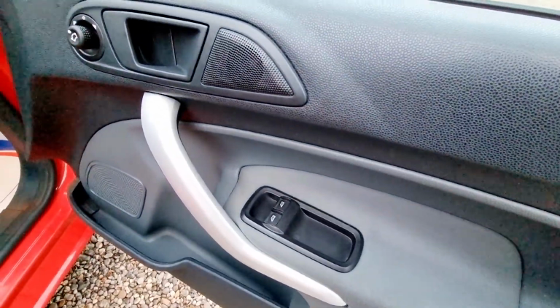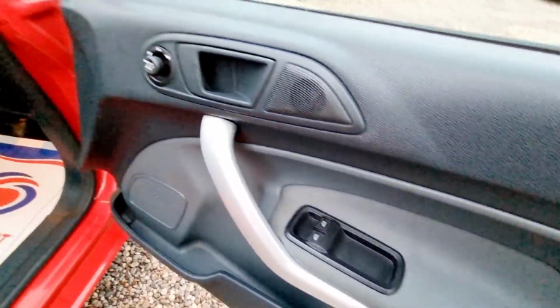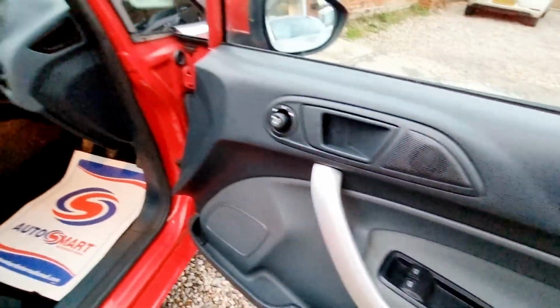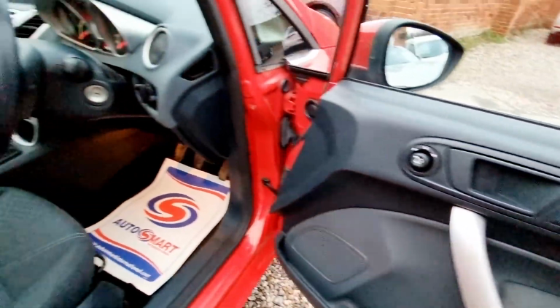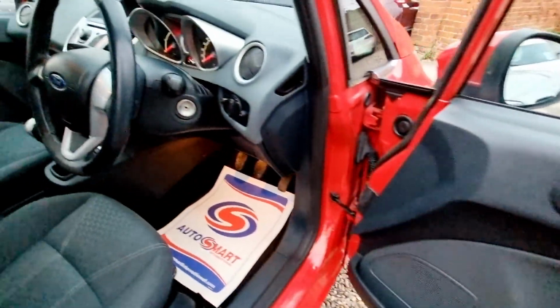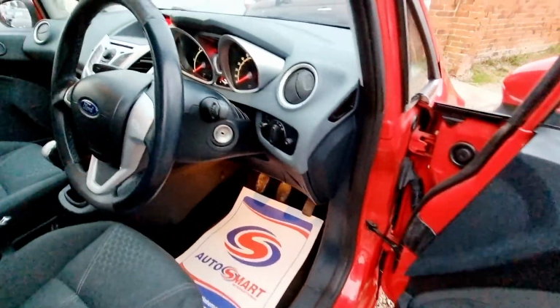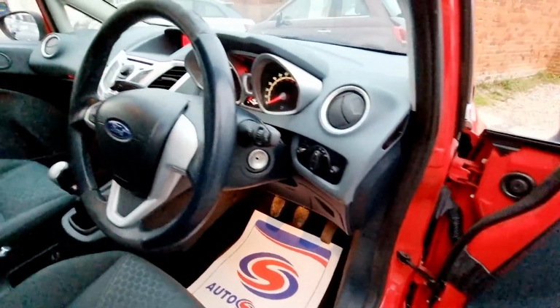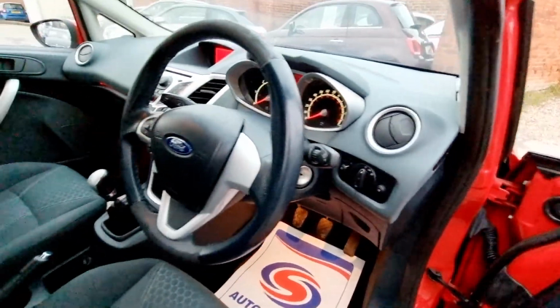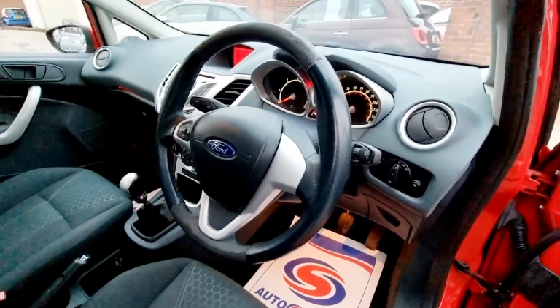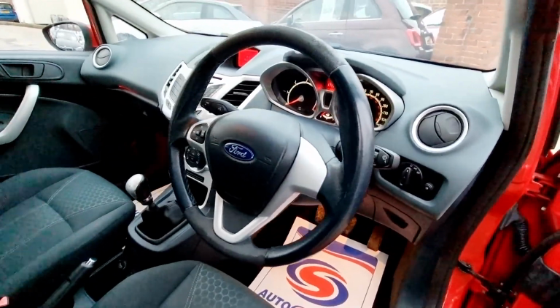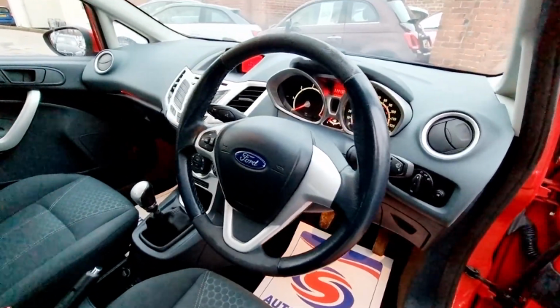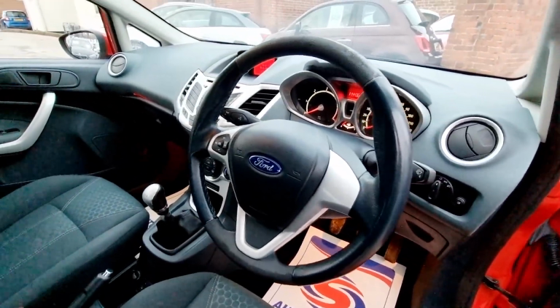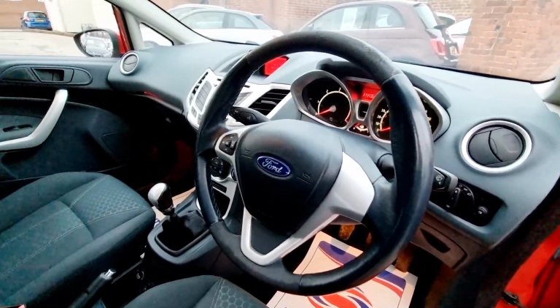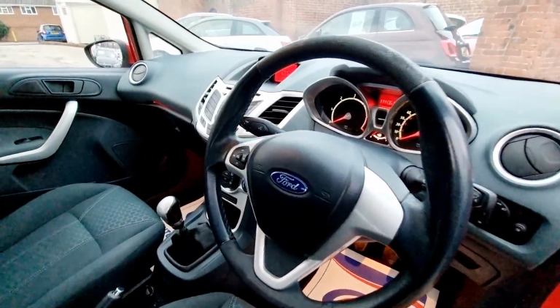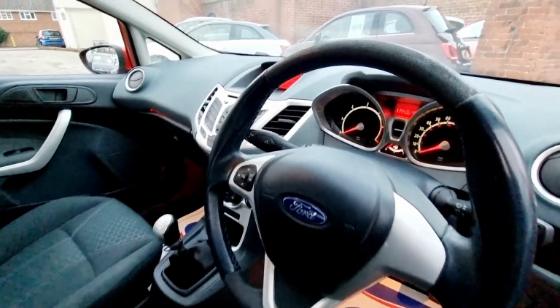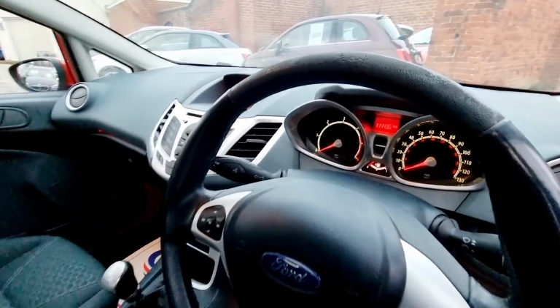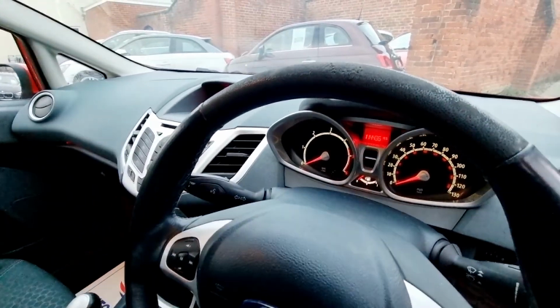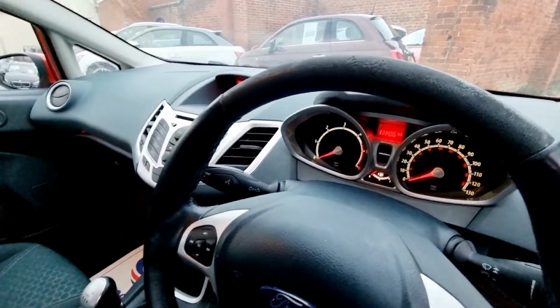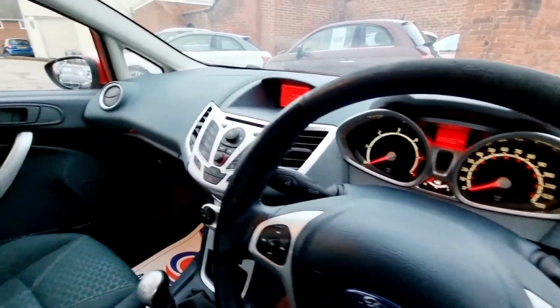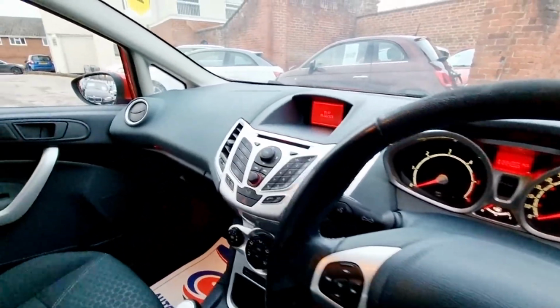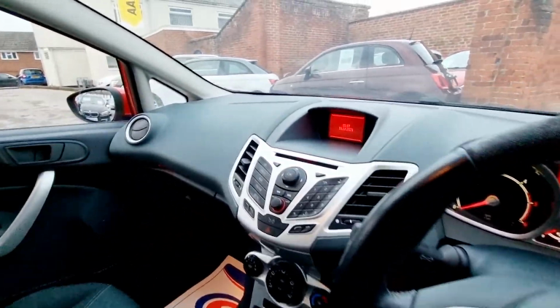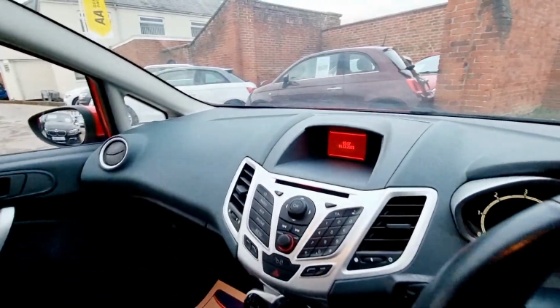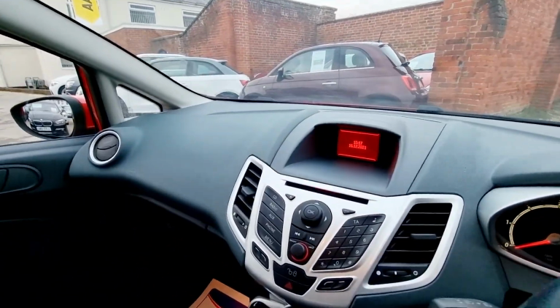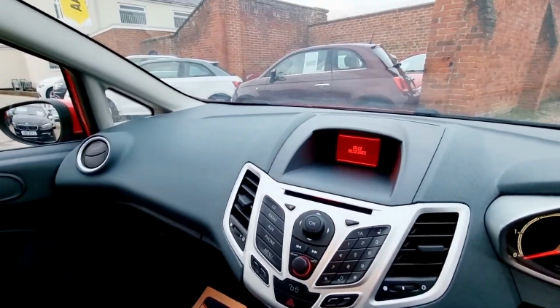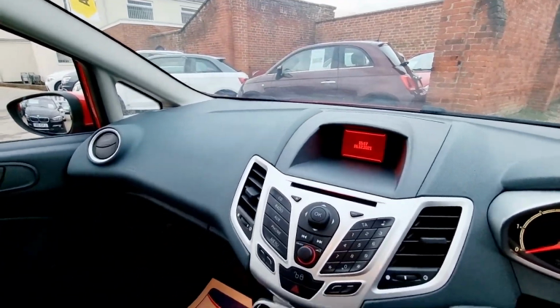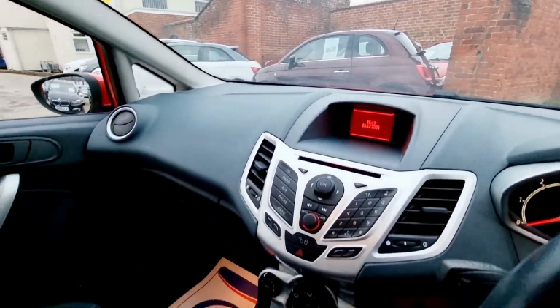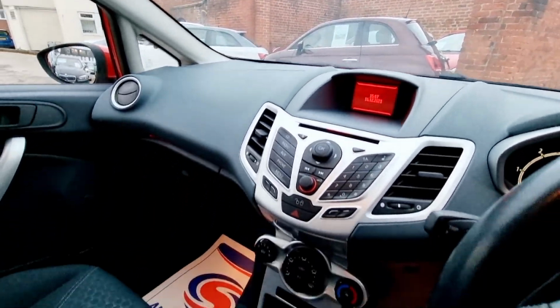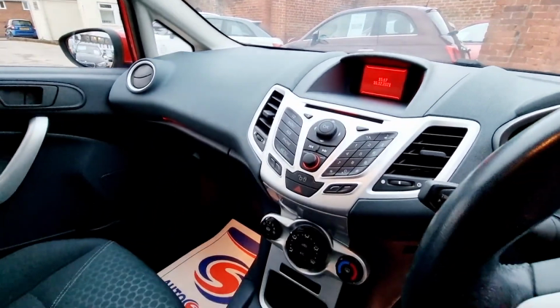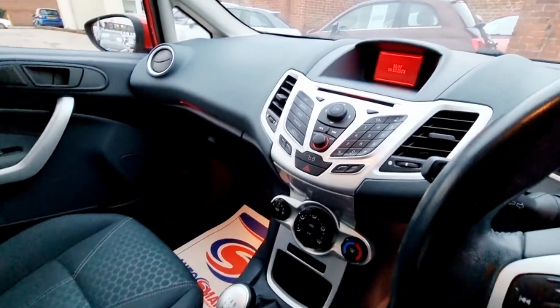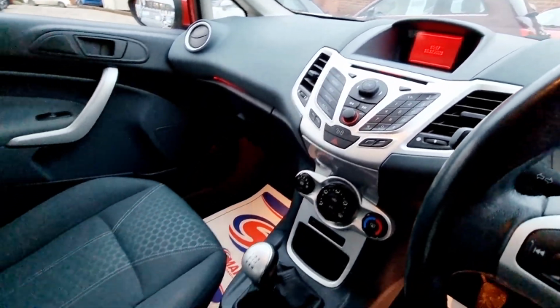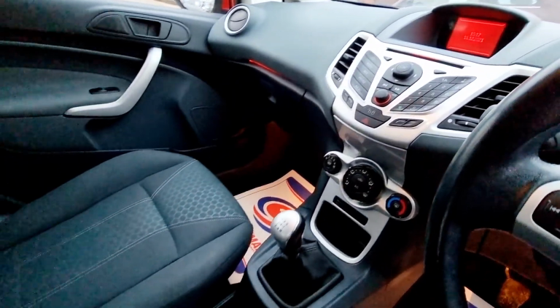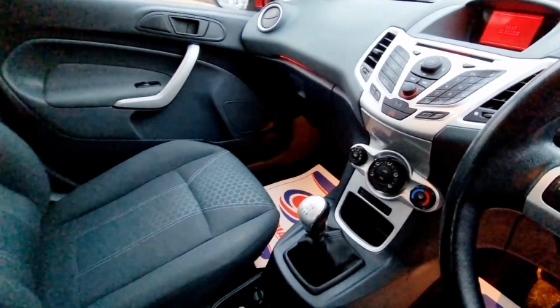We offer finance on all of our vehicles through our funding partner, Blue Motor Finance. You are able to spread the cost over one to five years via traditional hire purchase.